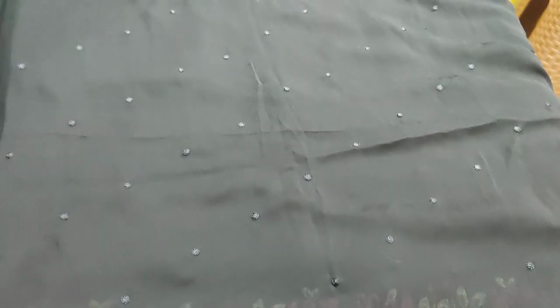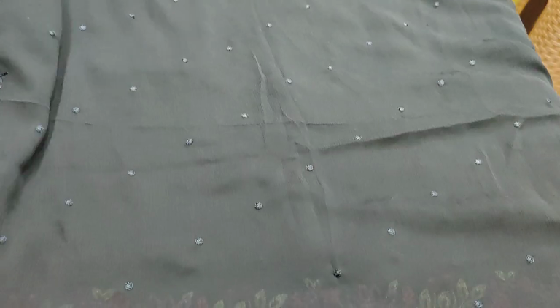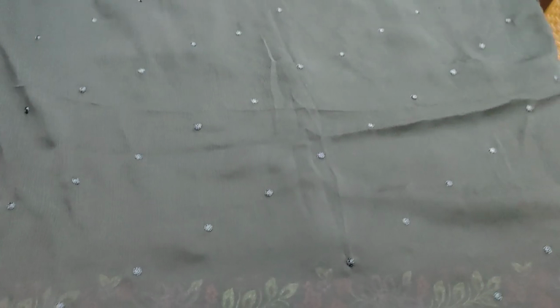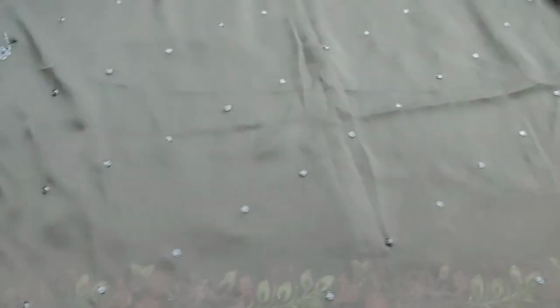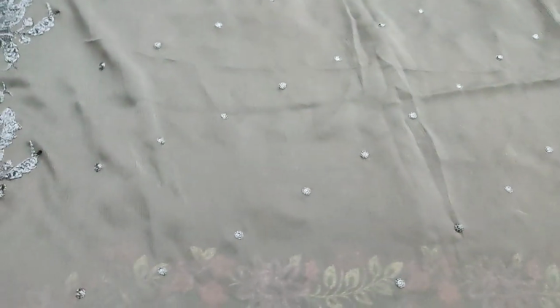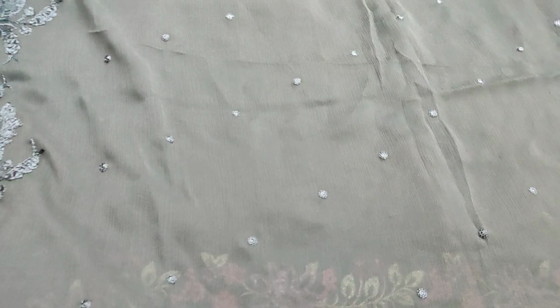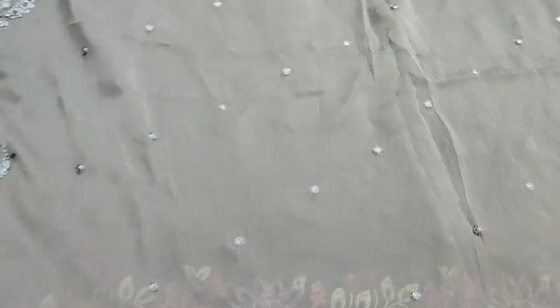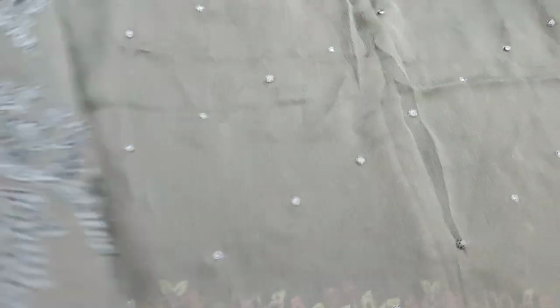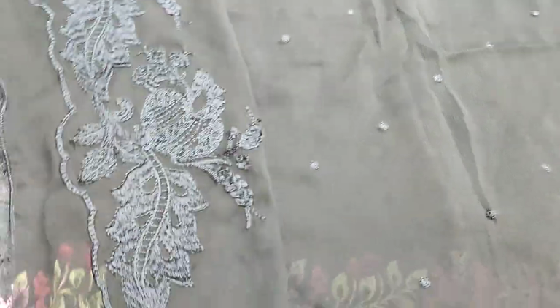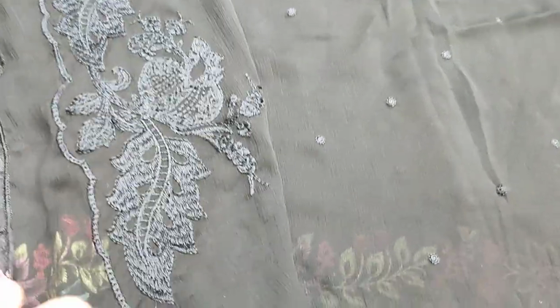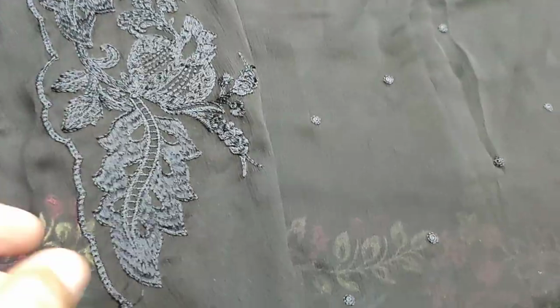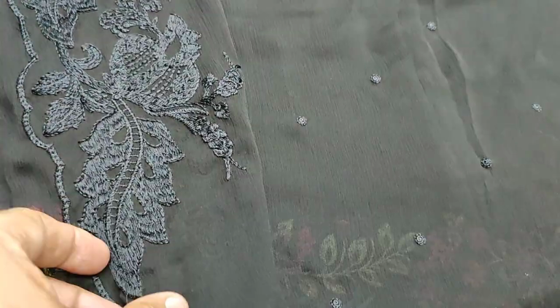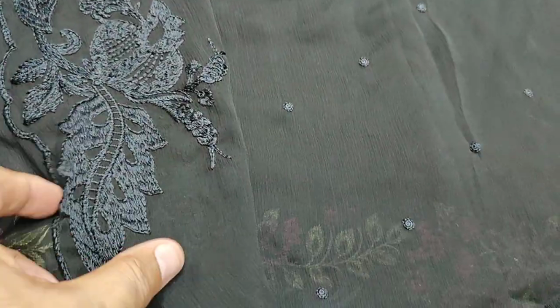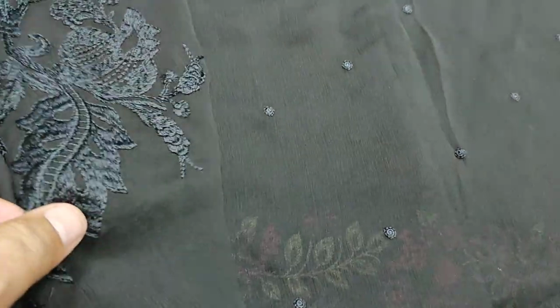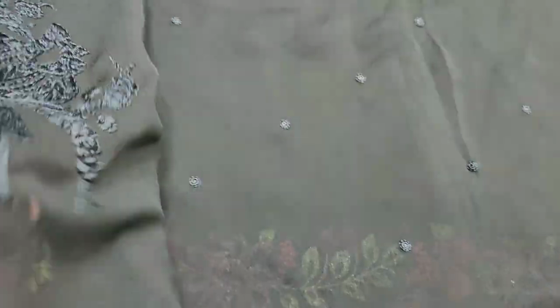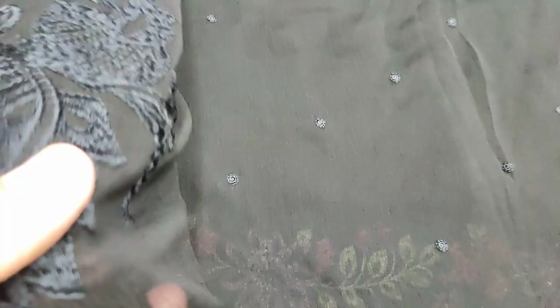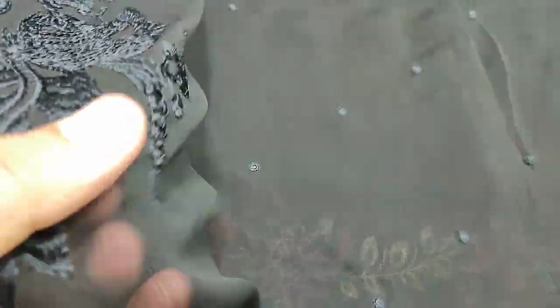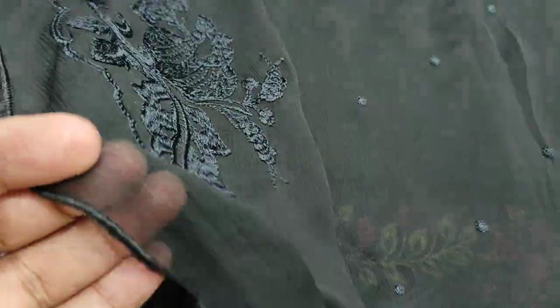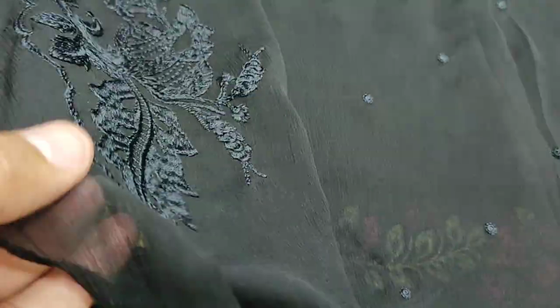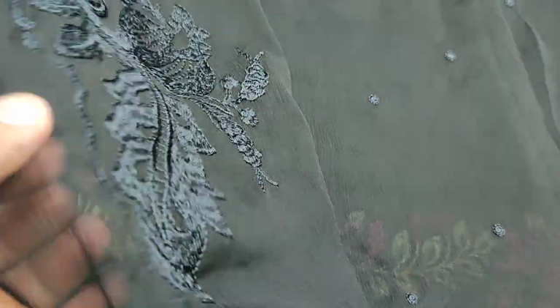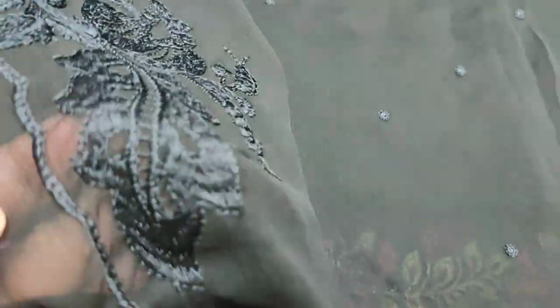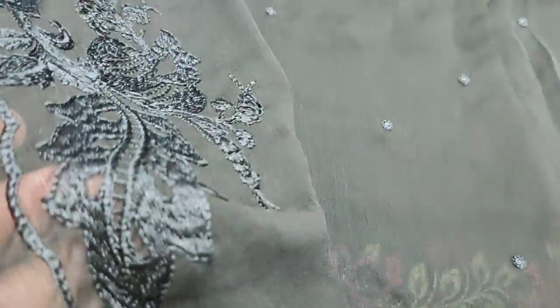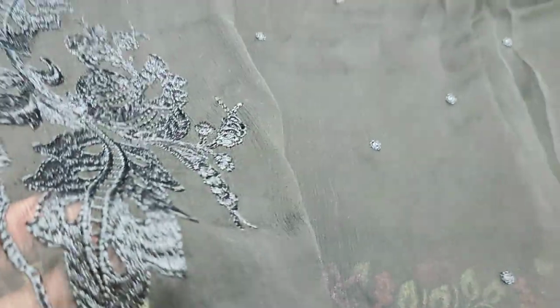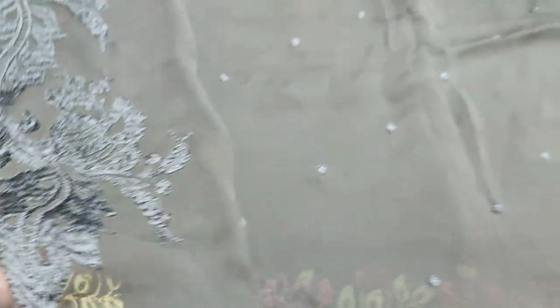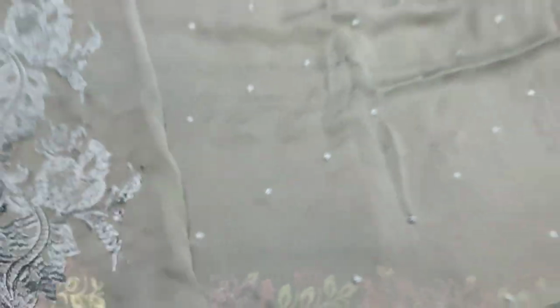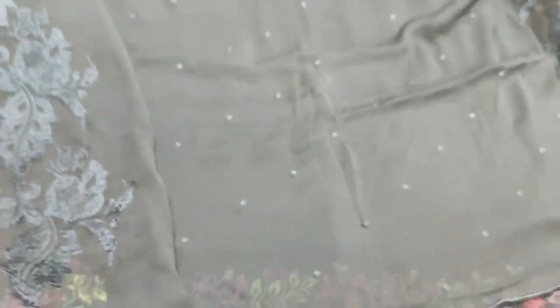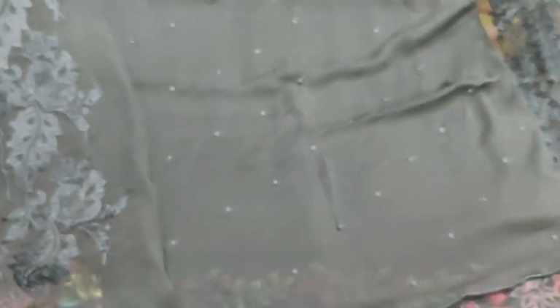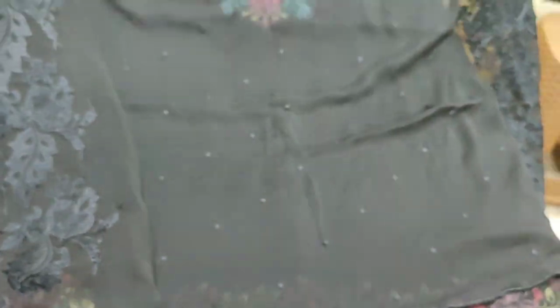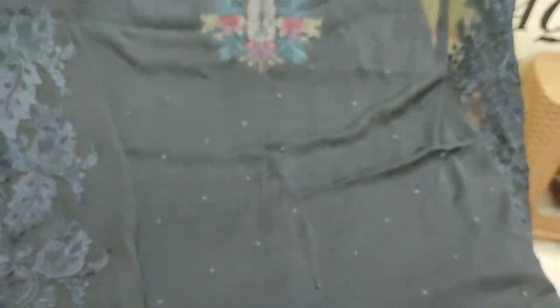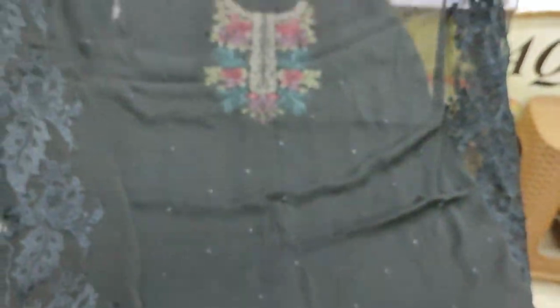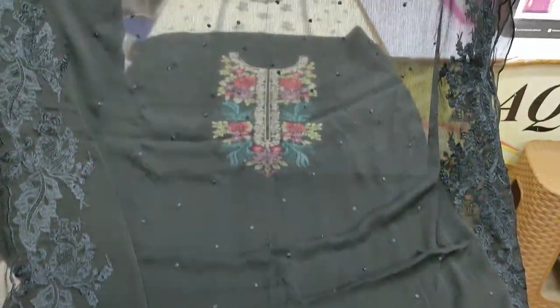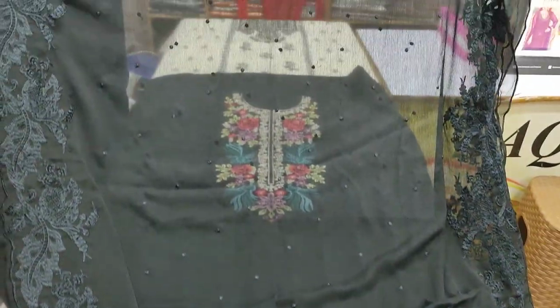Chiffon embroidered and ready. The top is transparent on top, with a sign of the back color. Code 9.